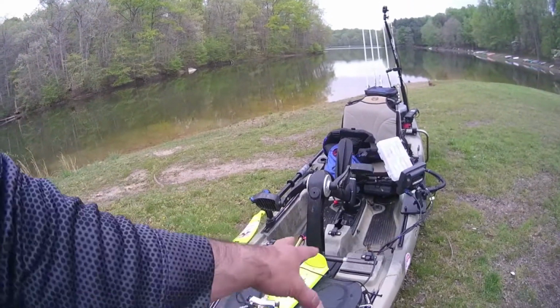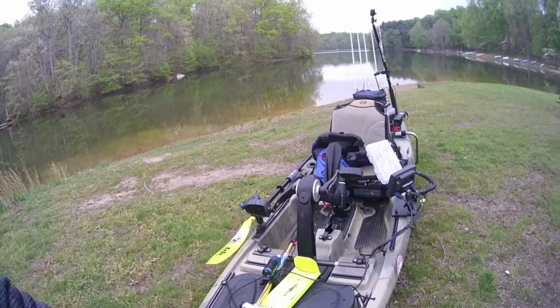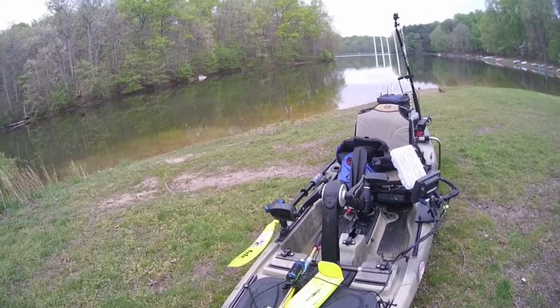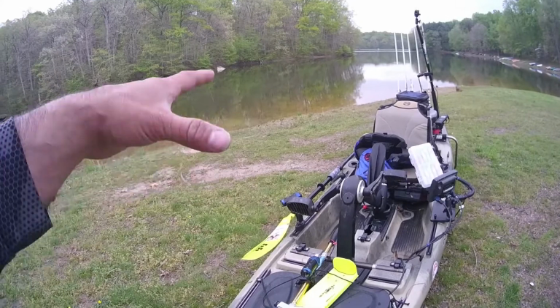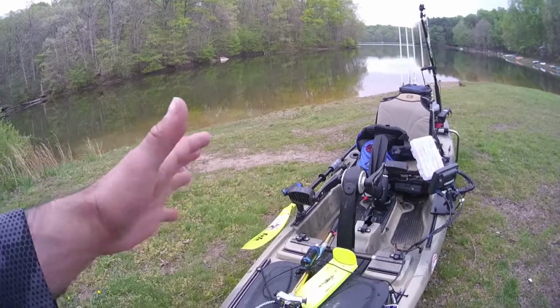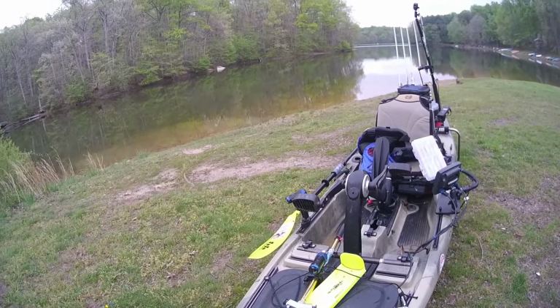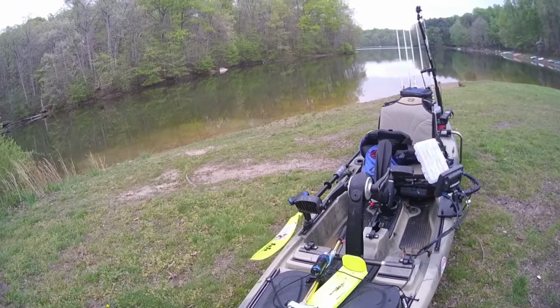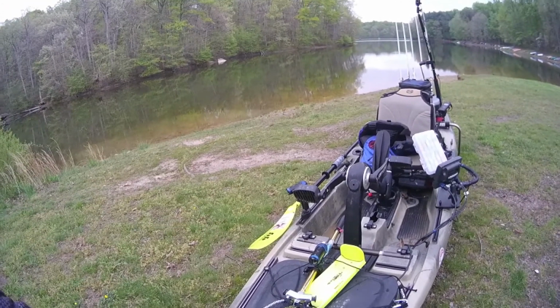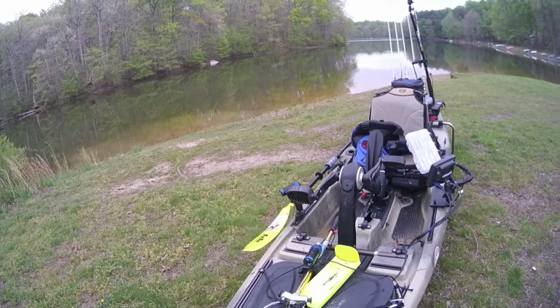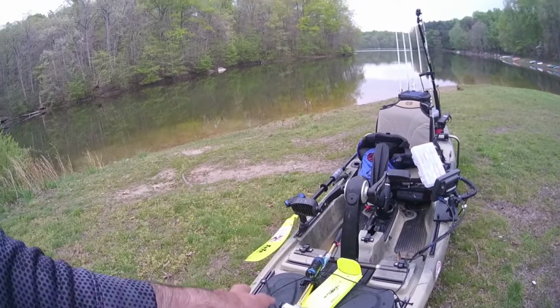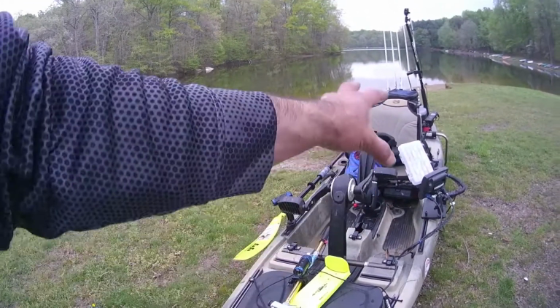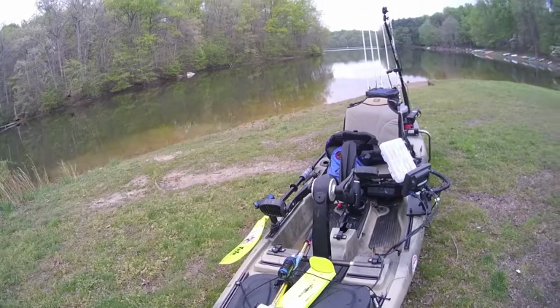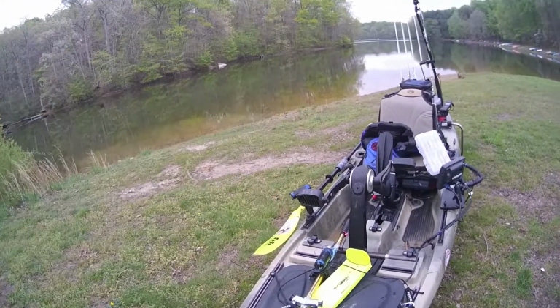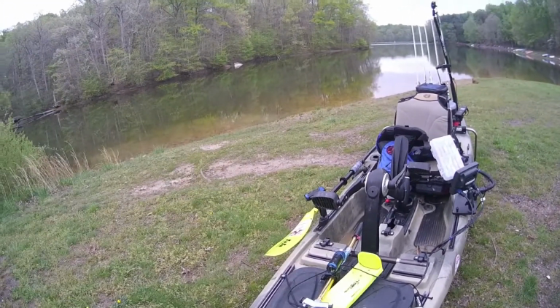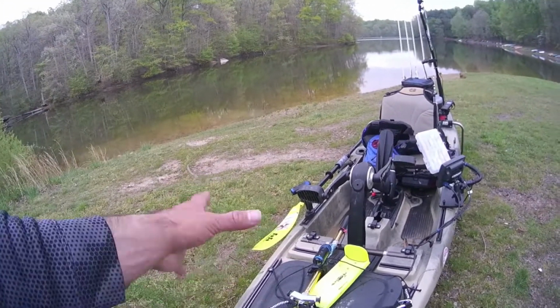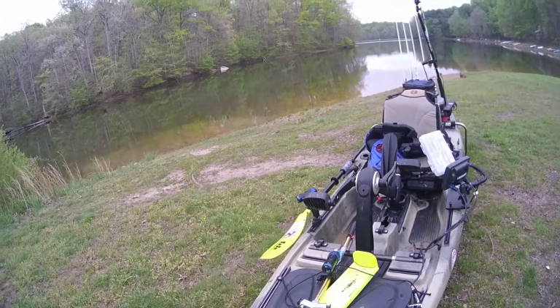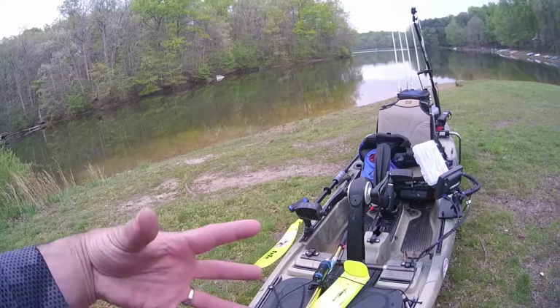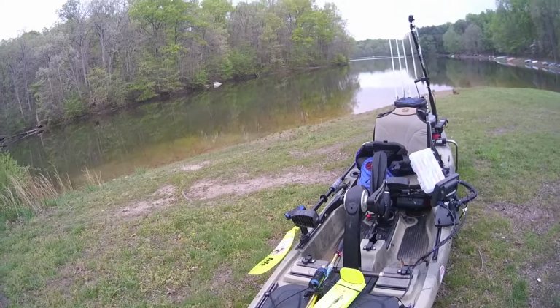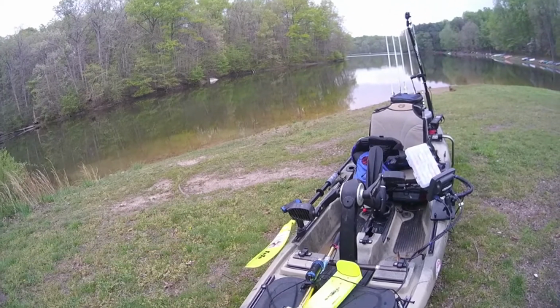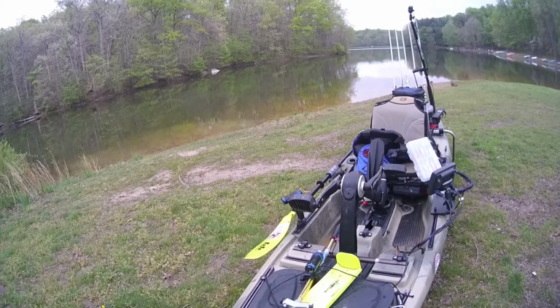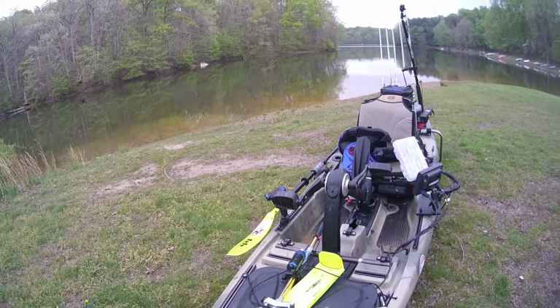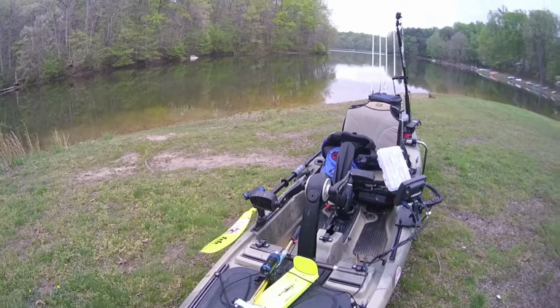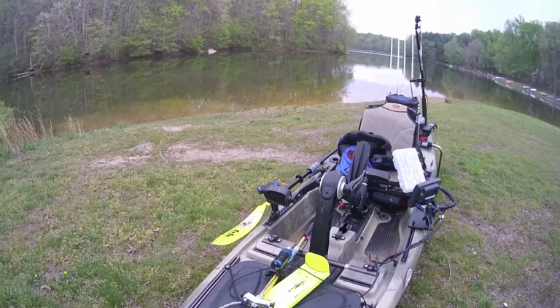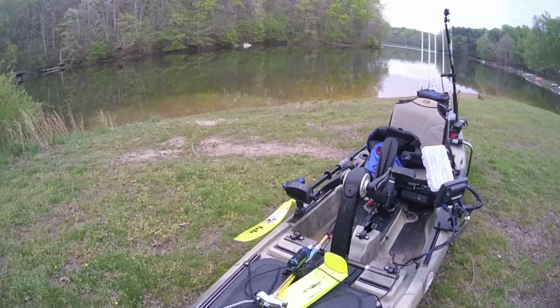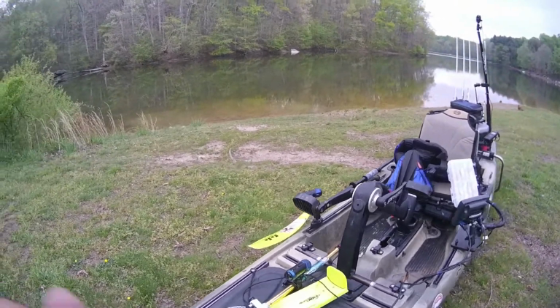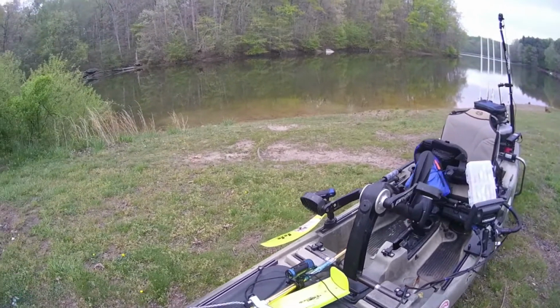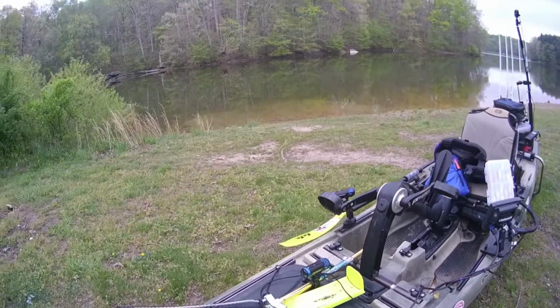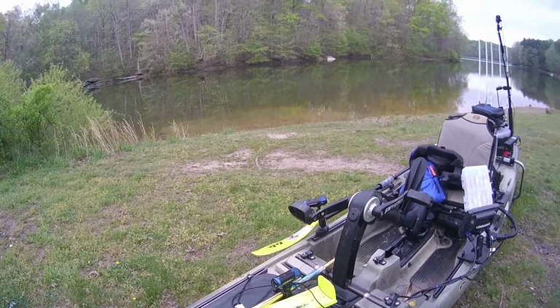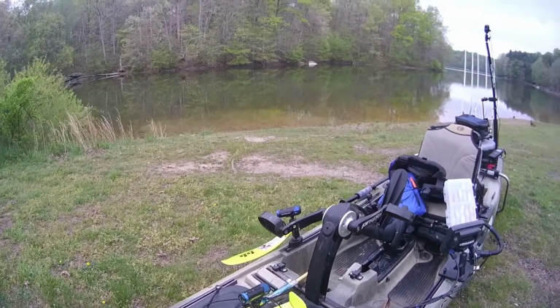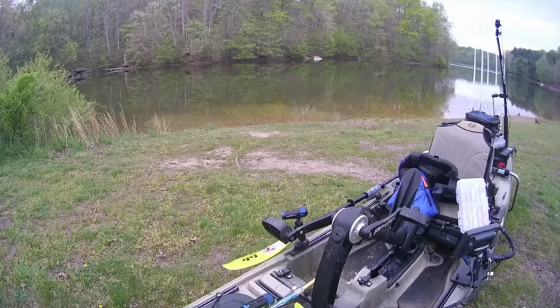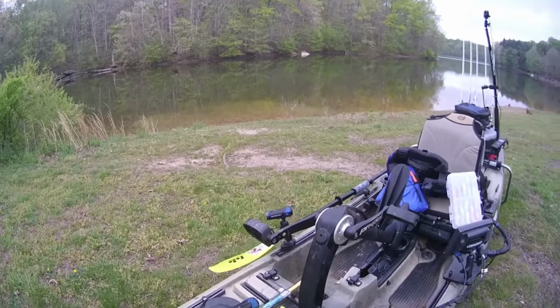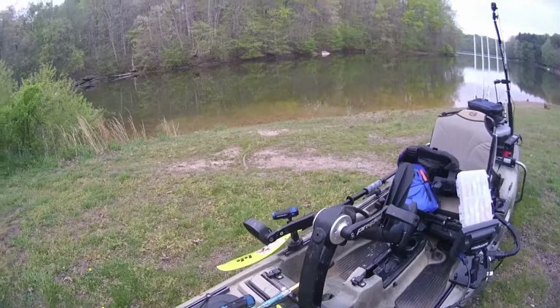I've got my net up here — this is where I keep it. I get hooks in it when I try to lay rods down, but it's really quick and accessible, and that's why I keep it there, along with my regulation-length hog trough.